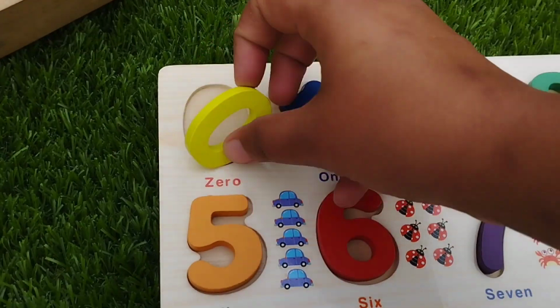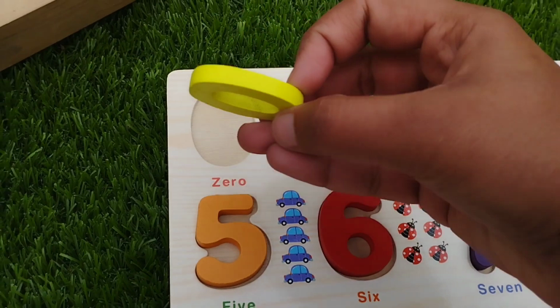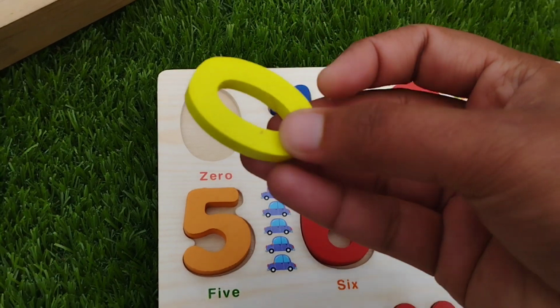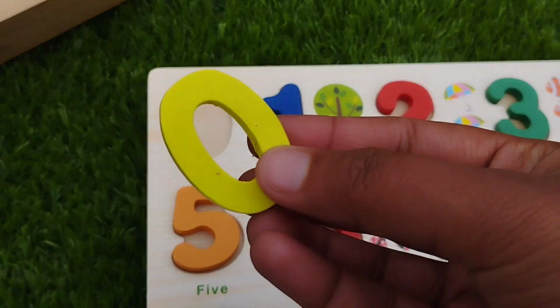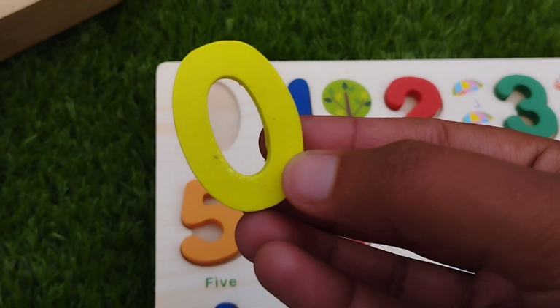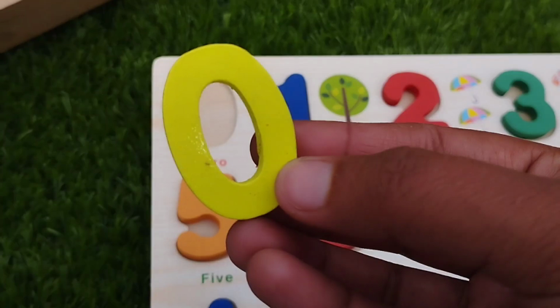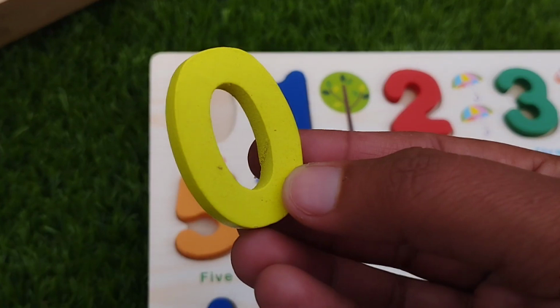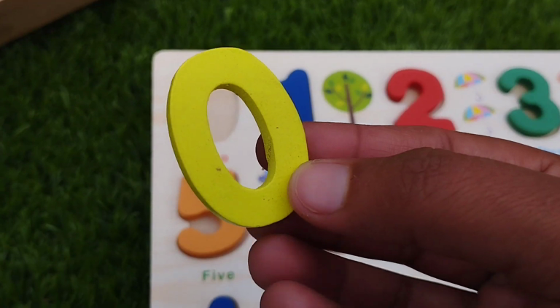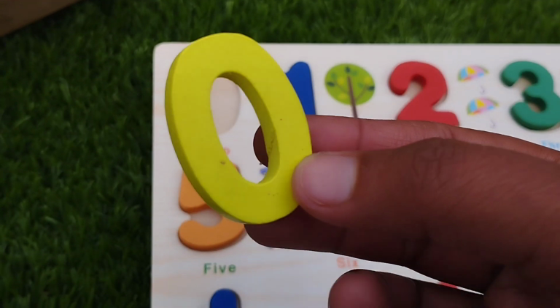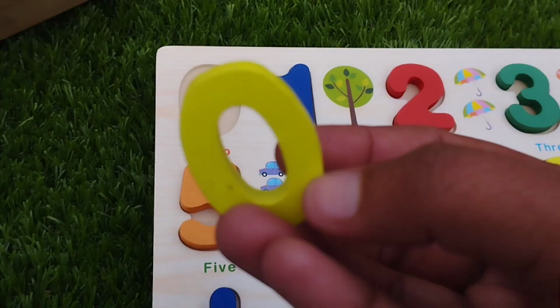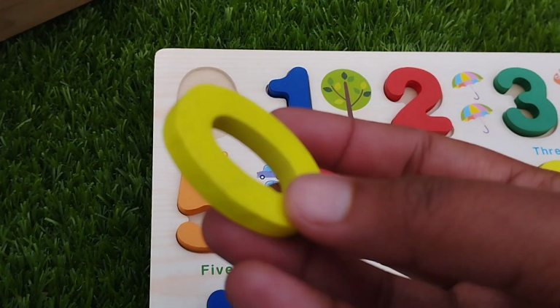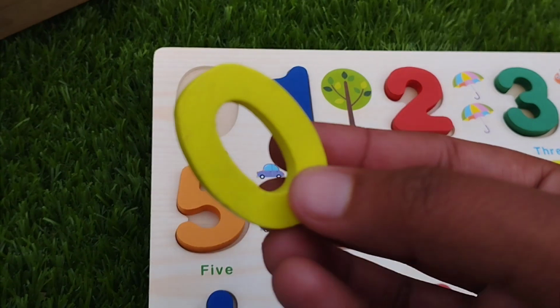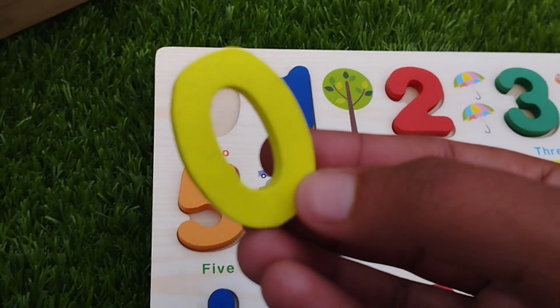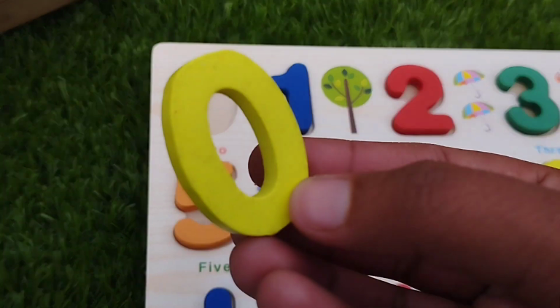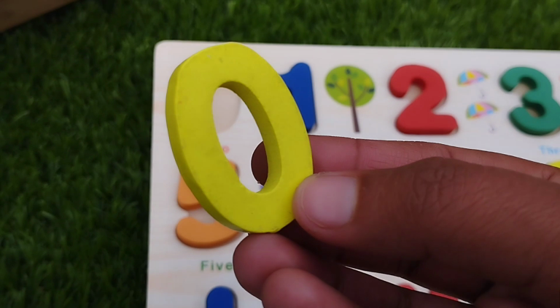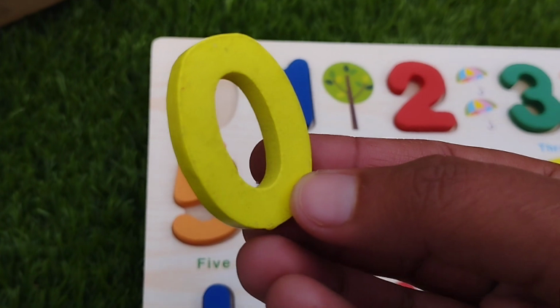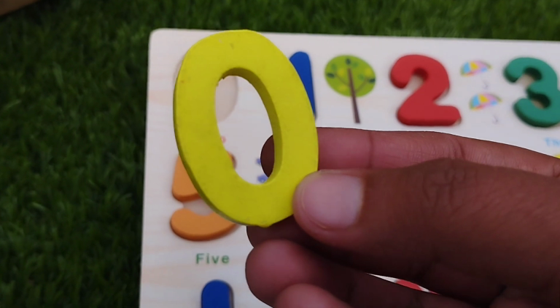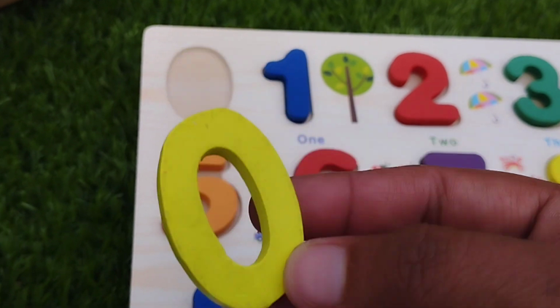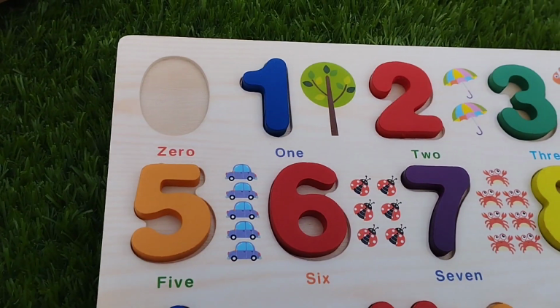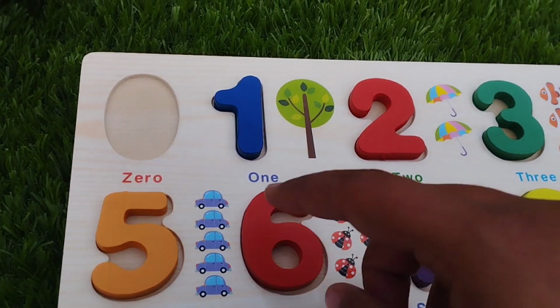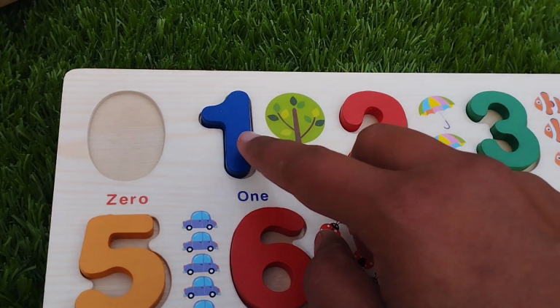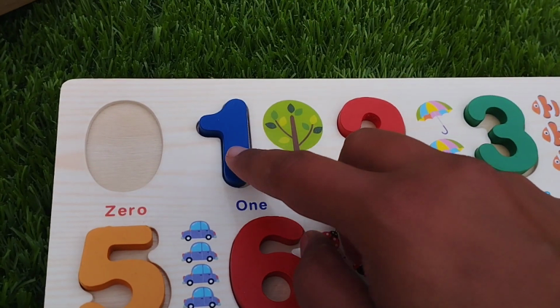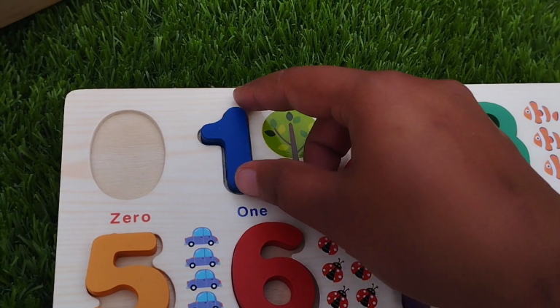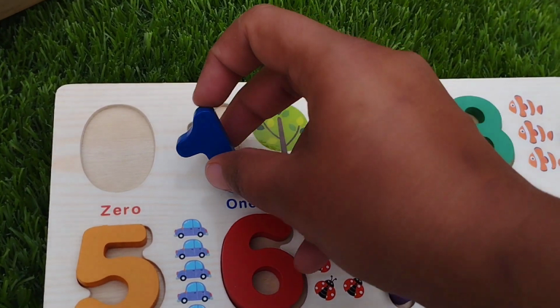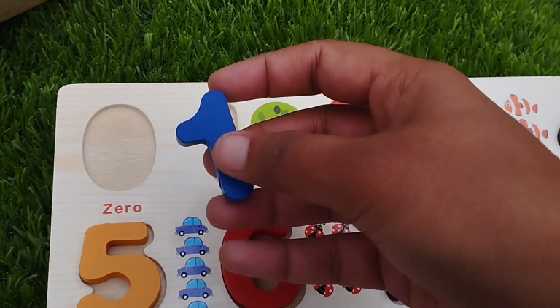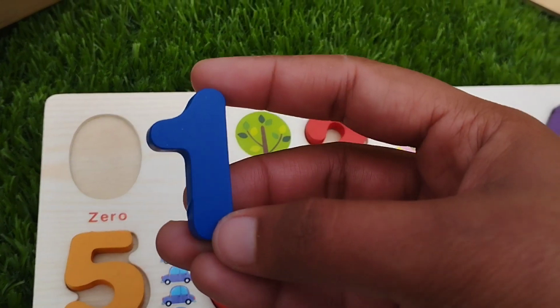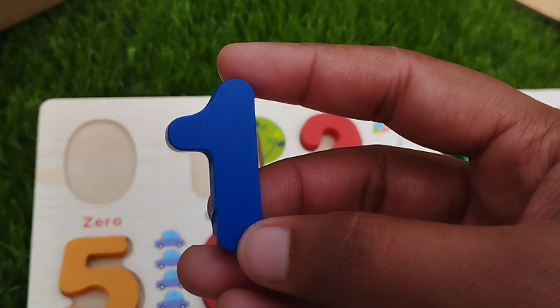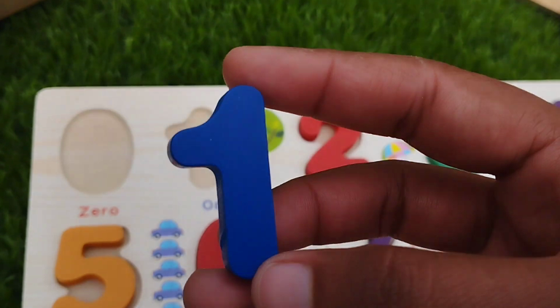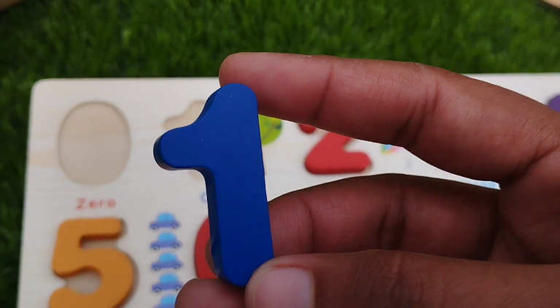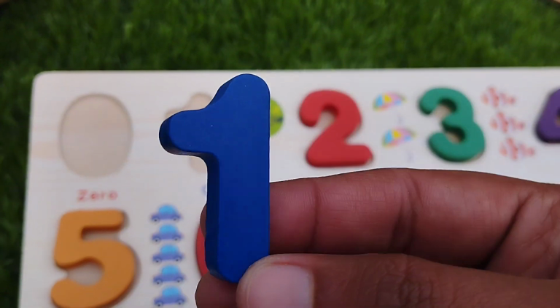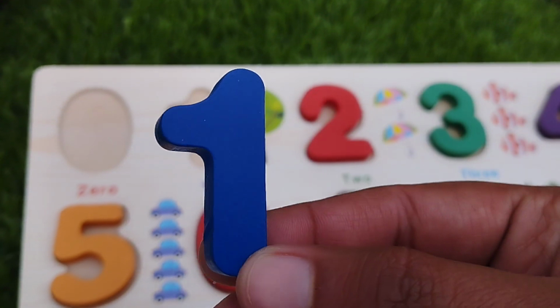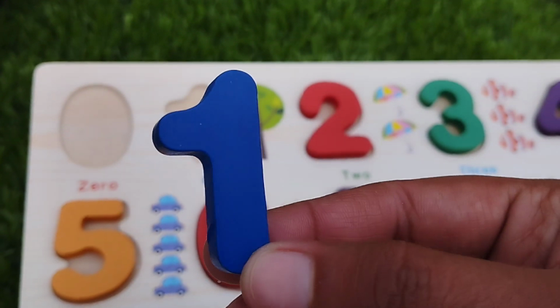The first number is number zero. This is number zero. The next one is number one.